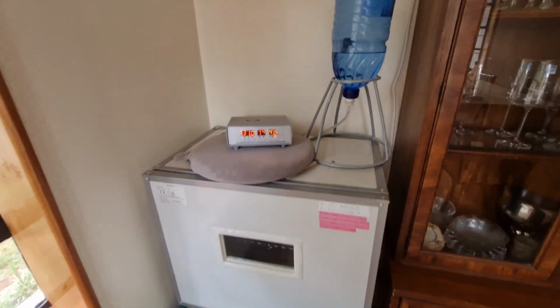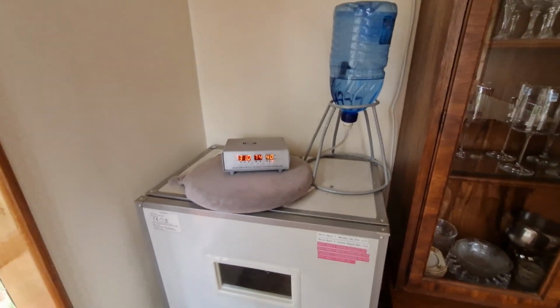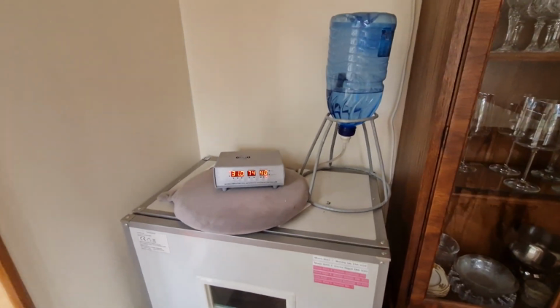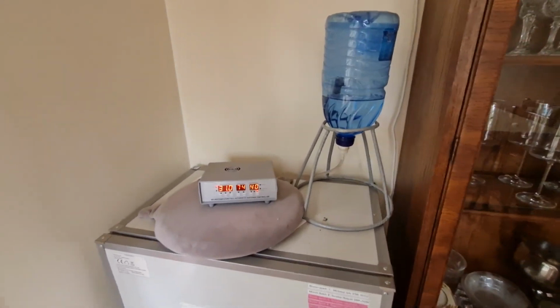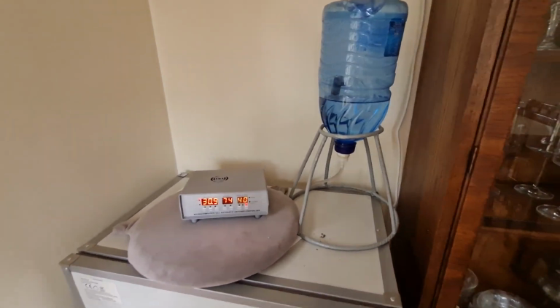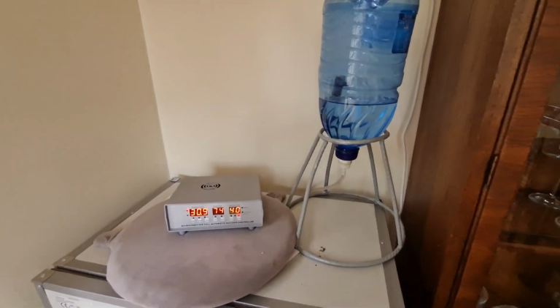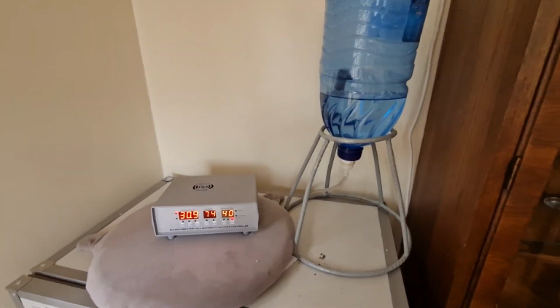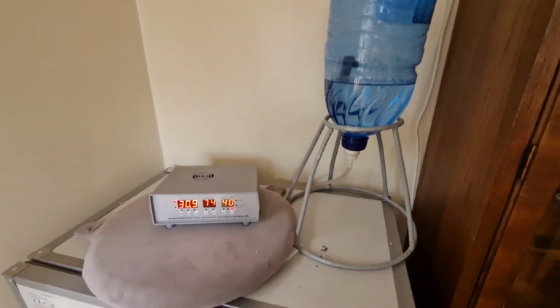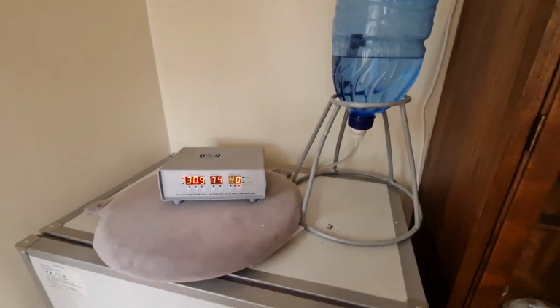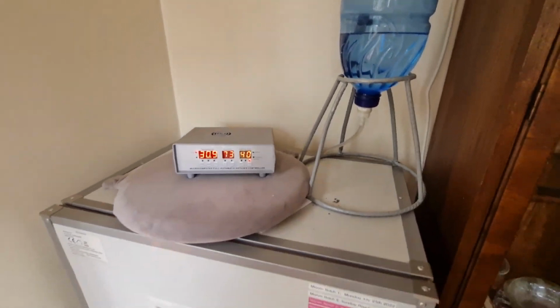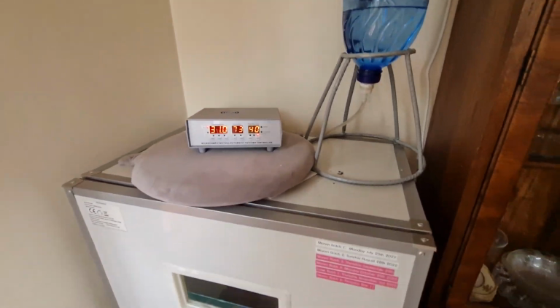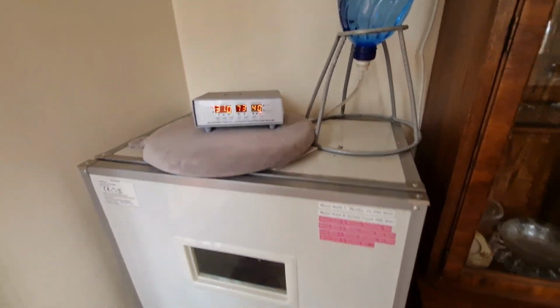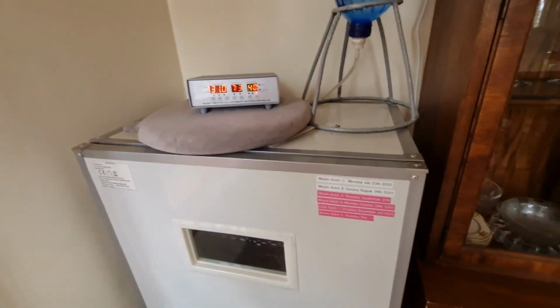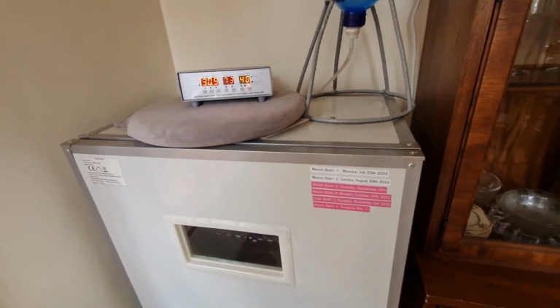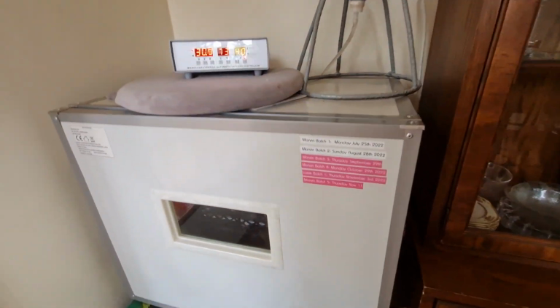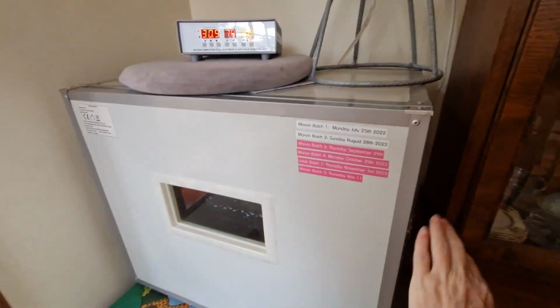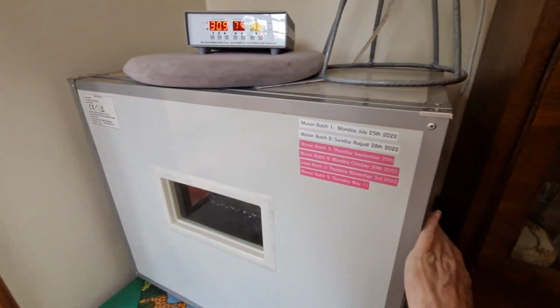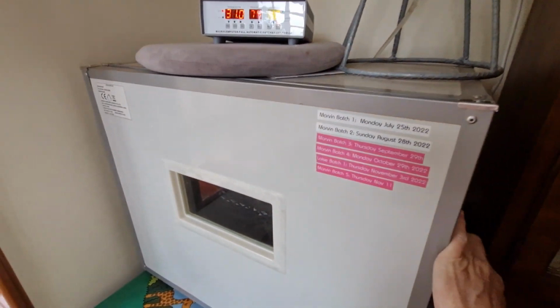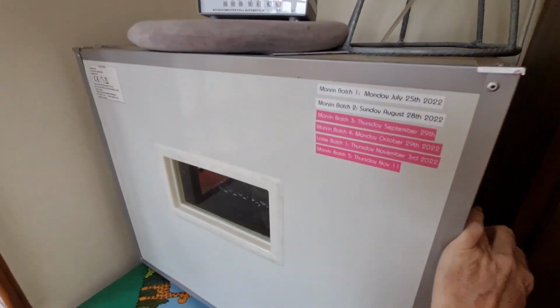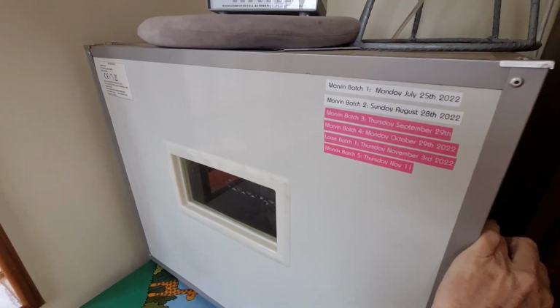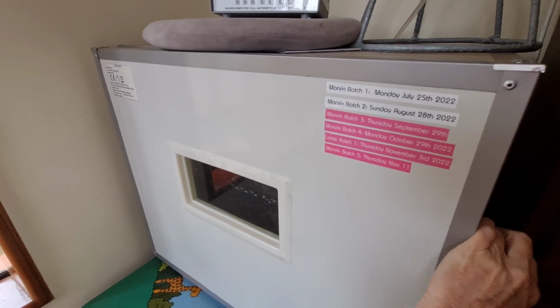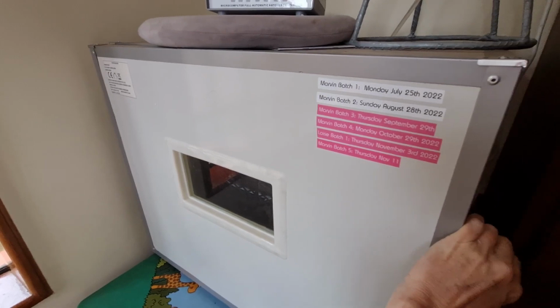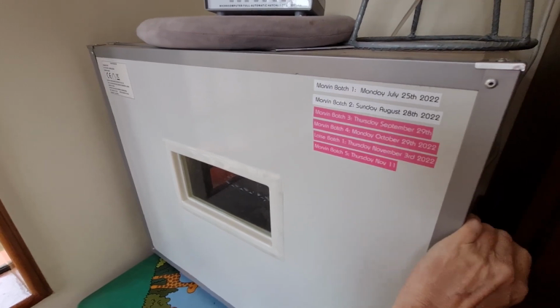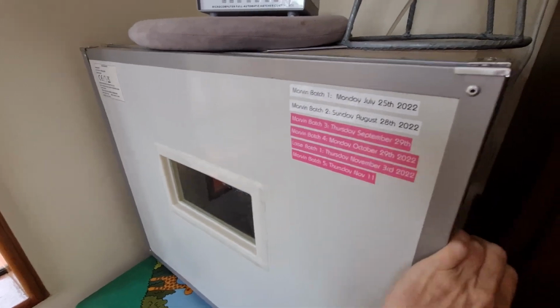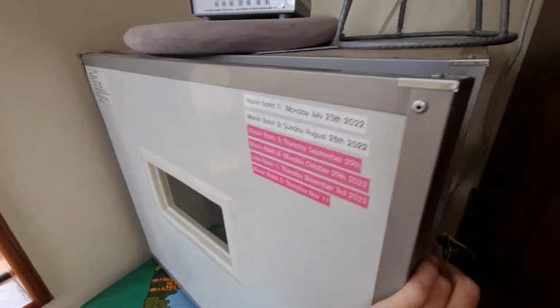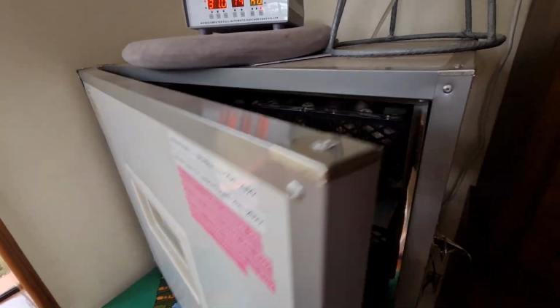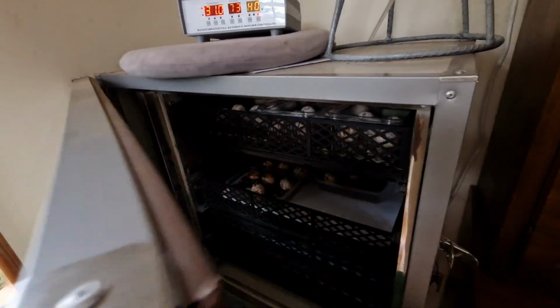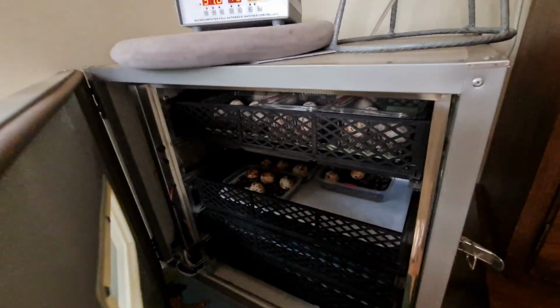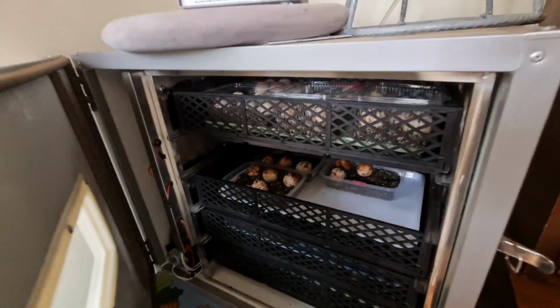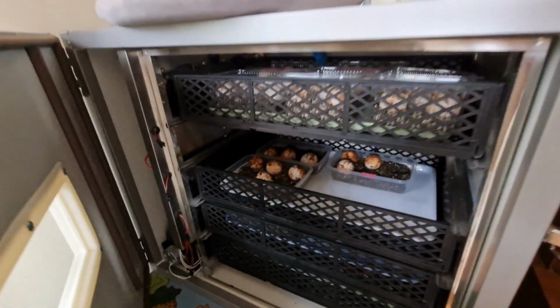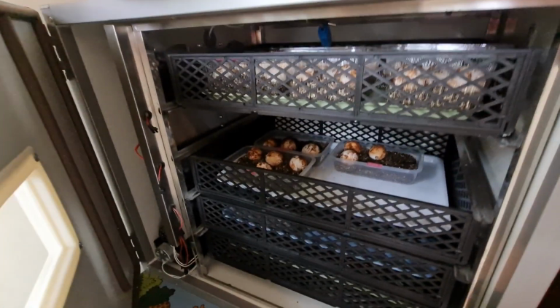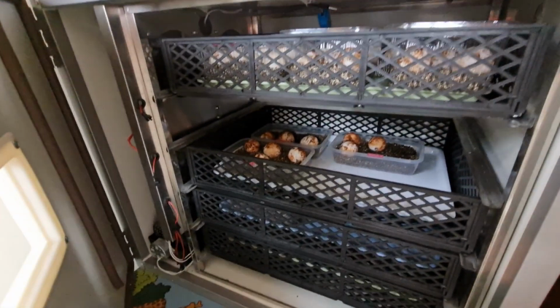Hi, this is Krista at TSY After Party. Today I want to give you a little update on the tortoise eggs.